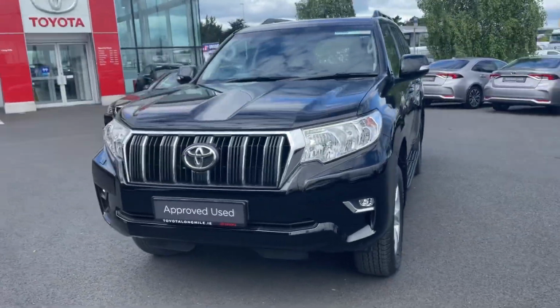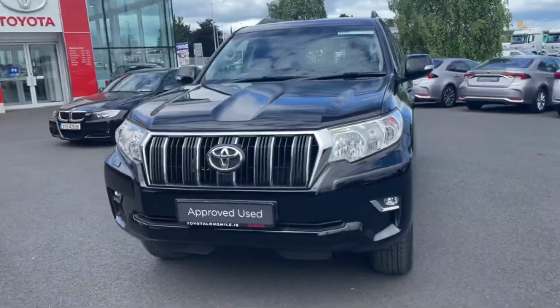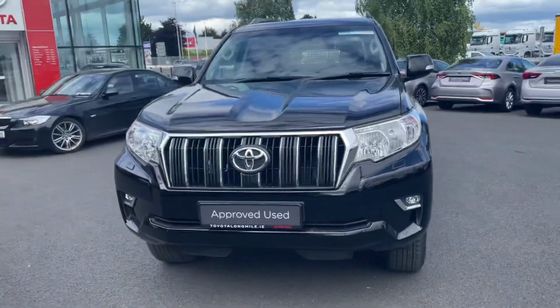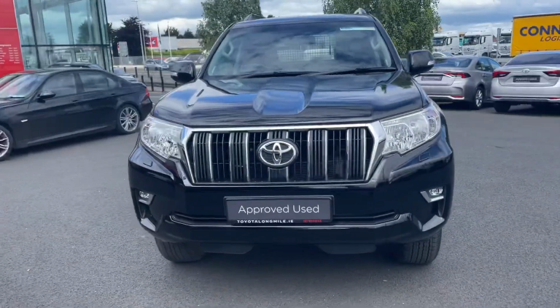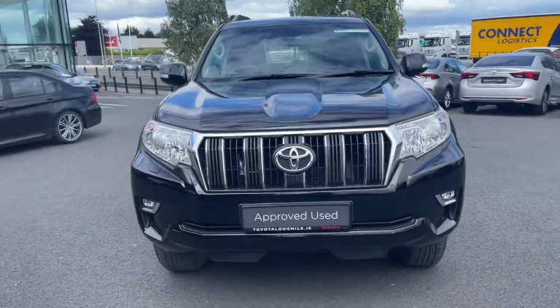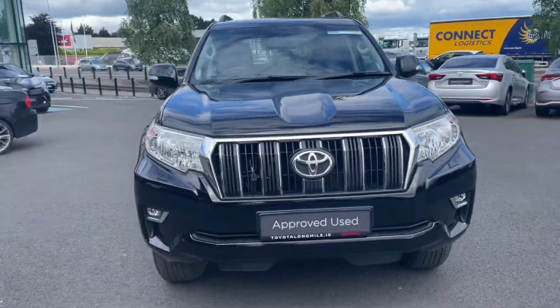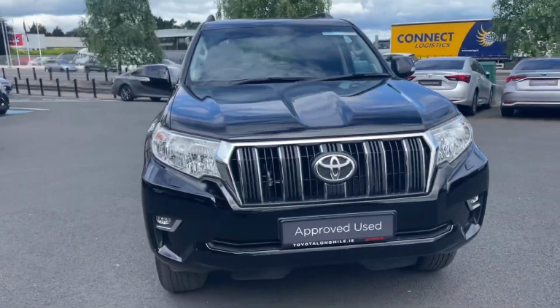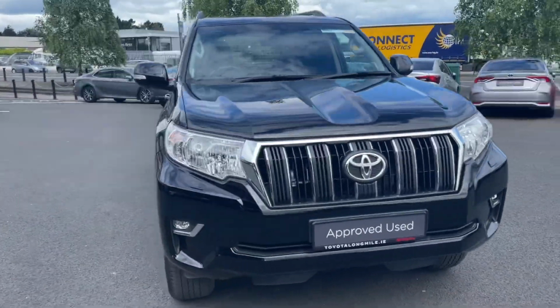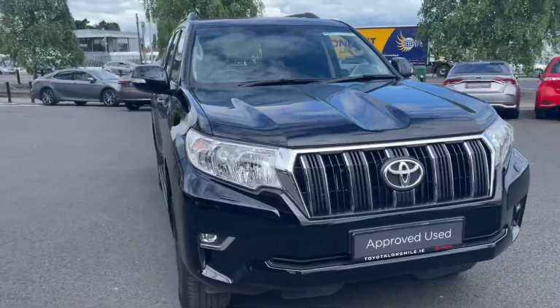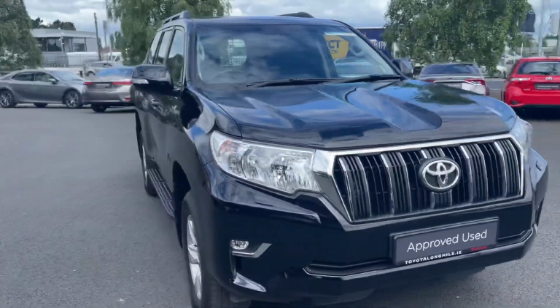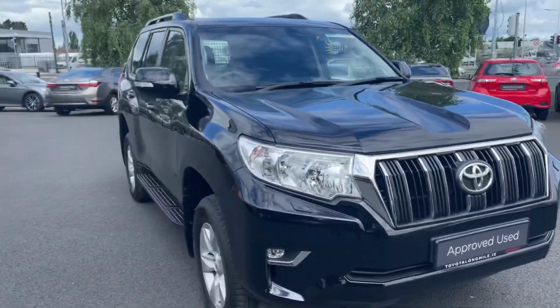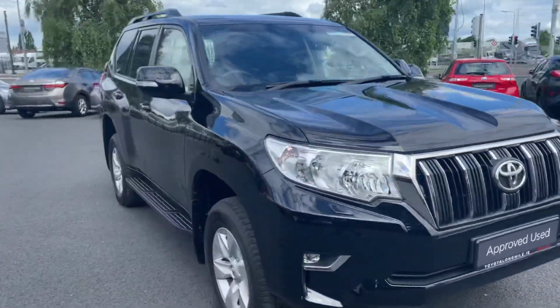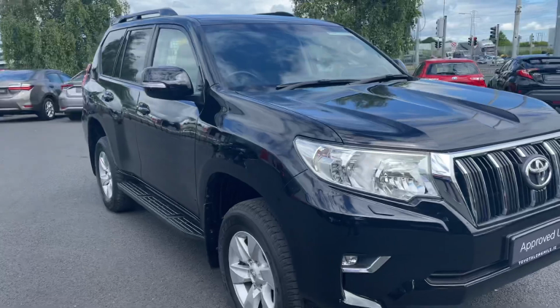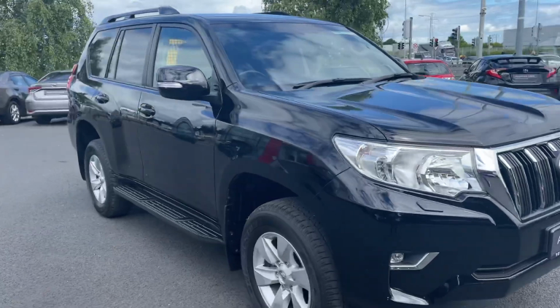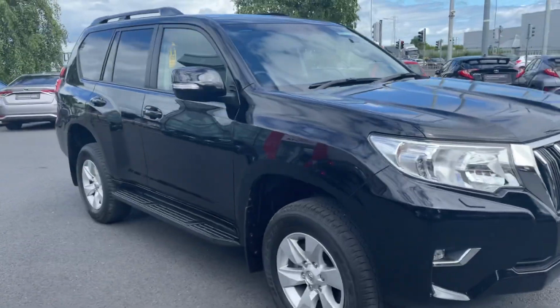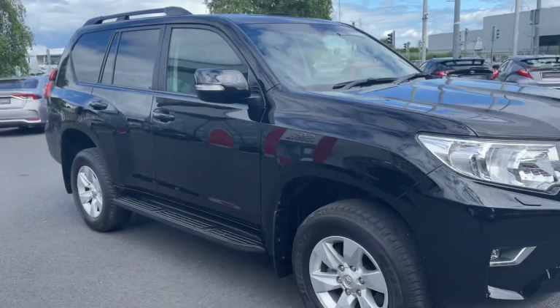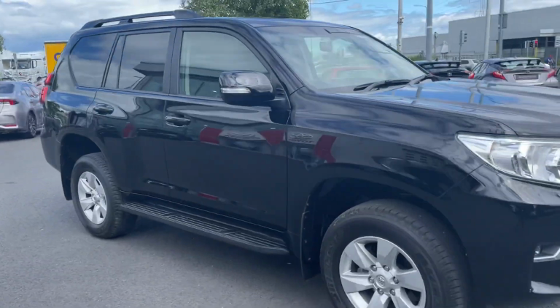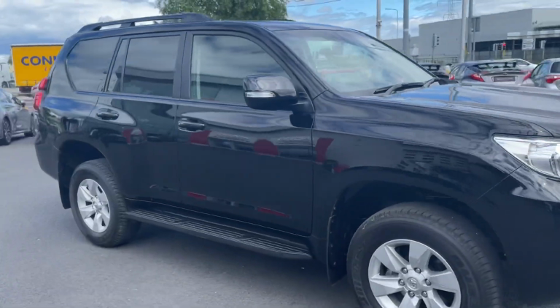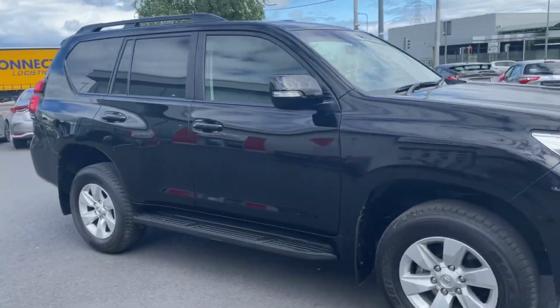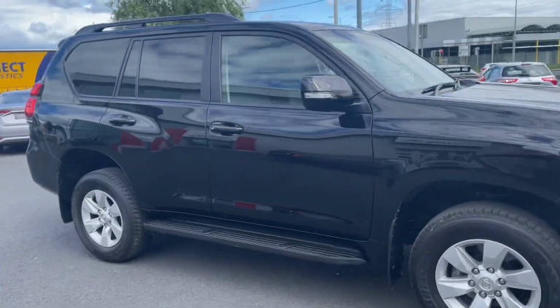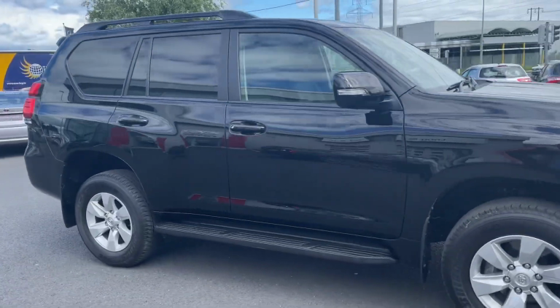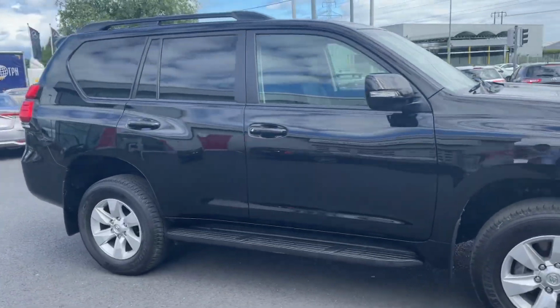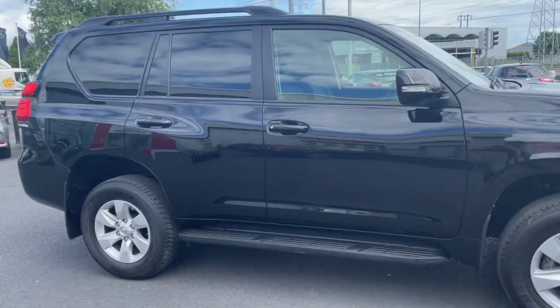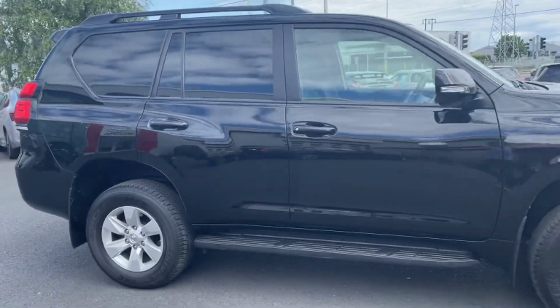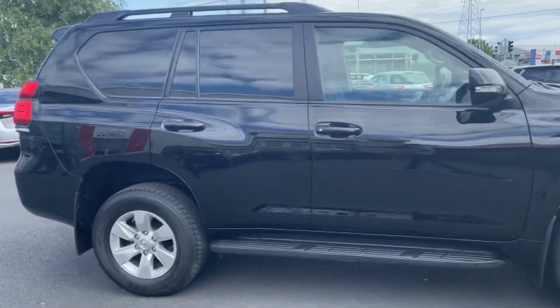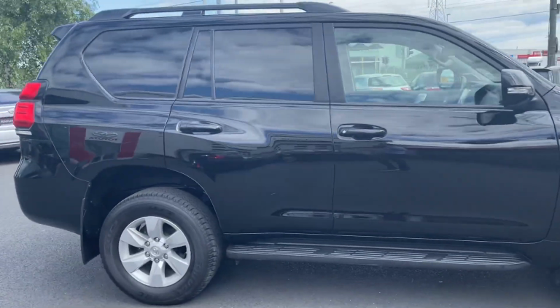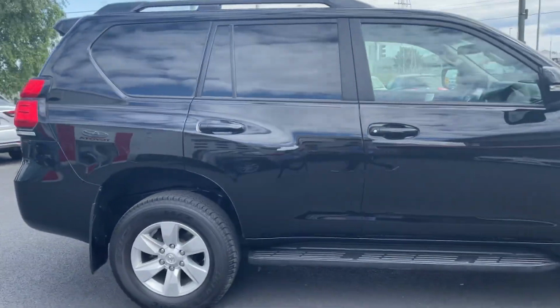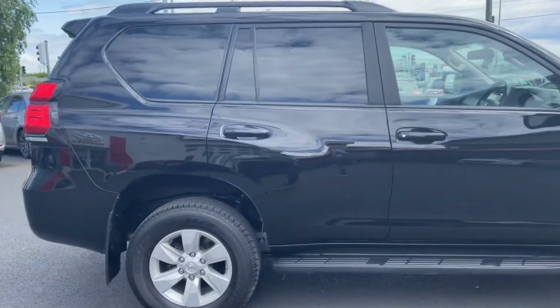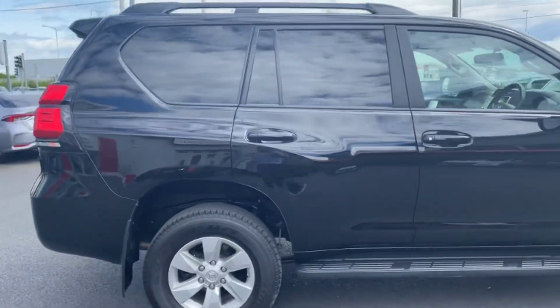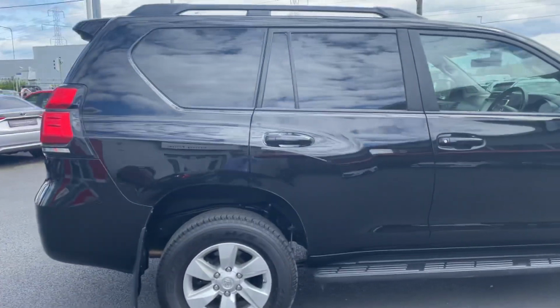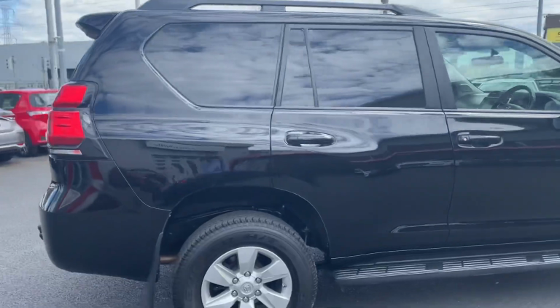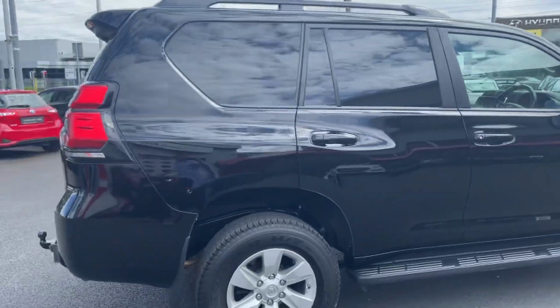Welcome to the Long Mile. In stock today we have this 2021 Toyota Land Cruiser 2.8 manual long wheel base commercial model.